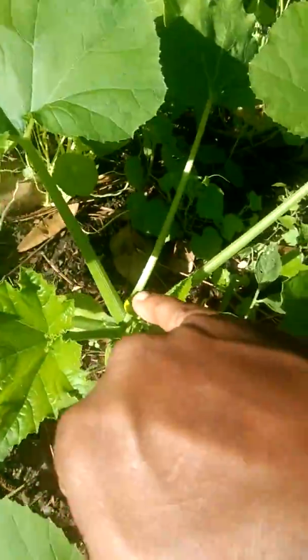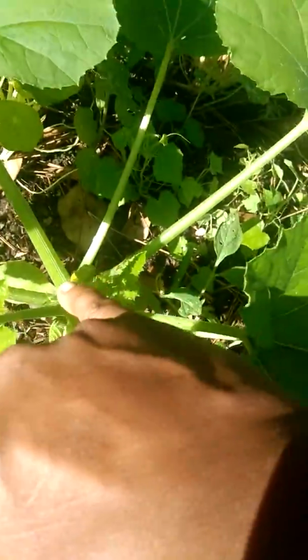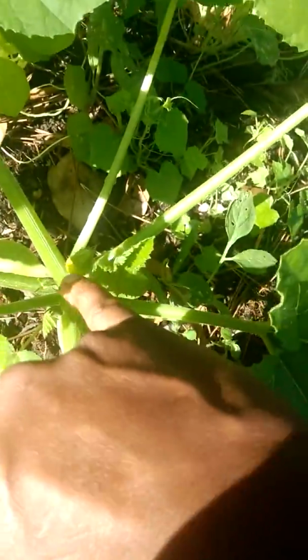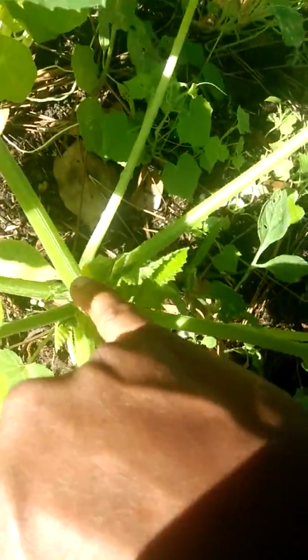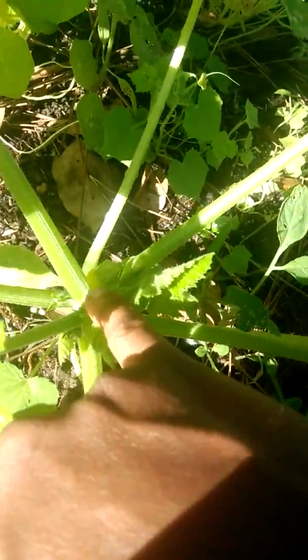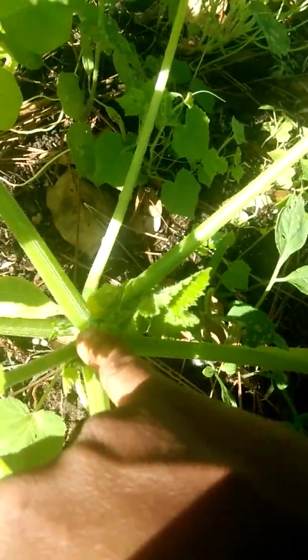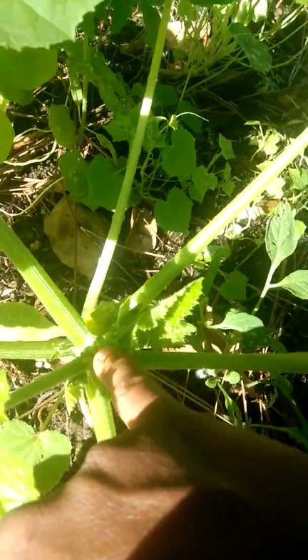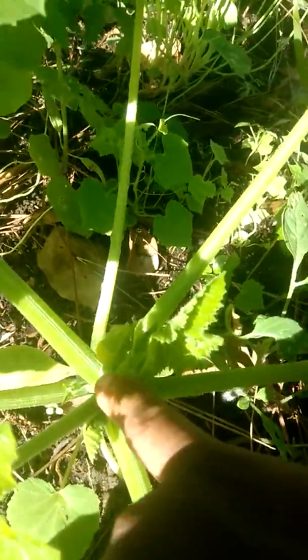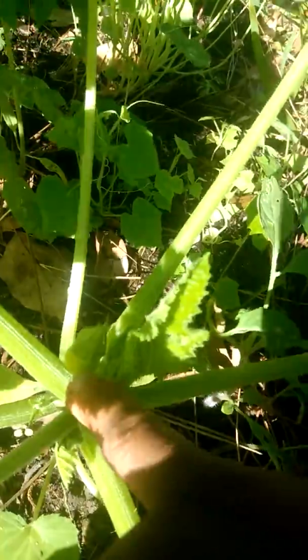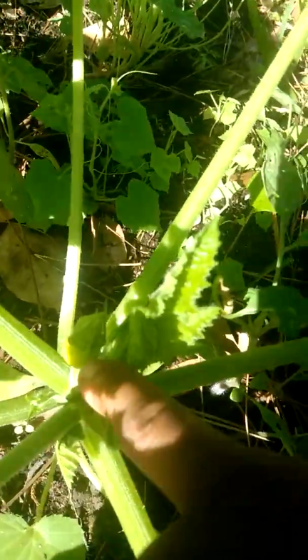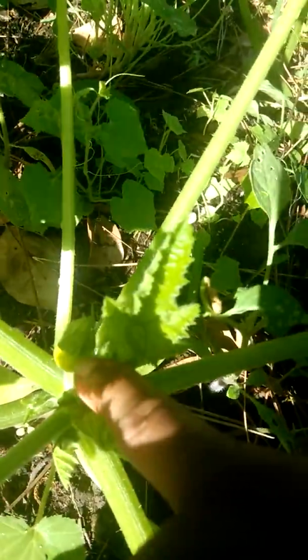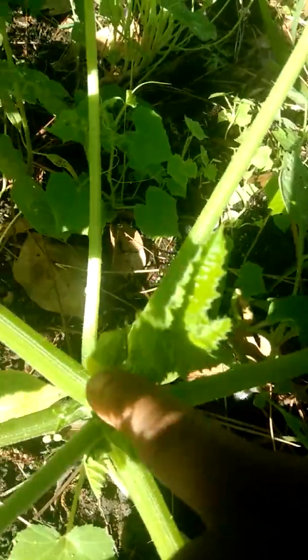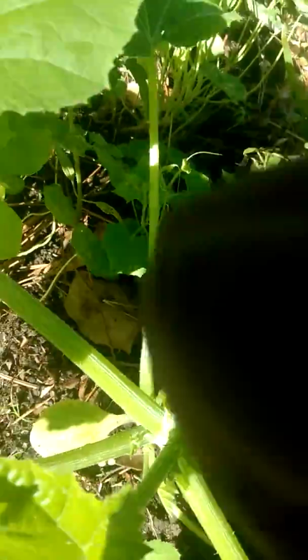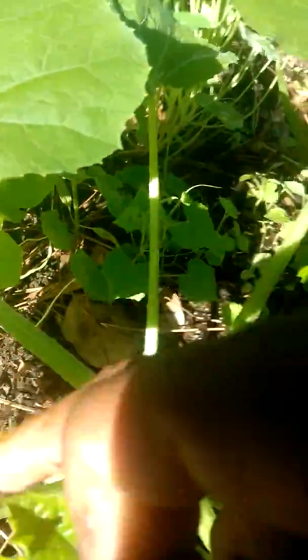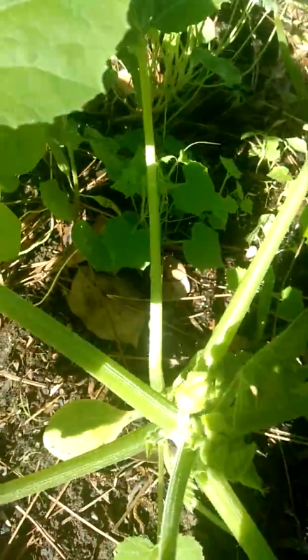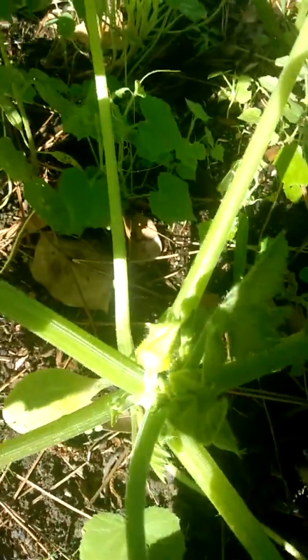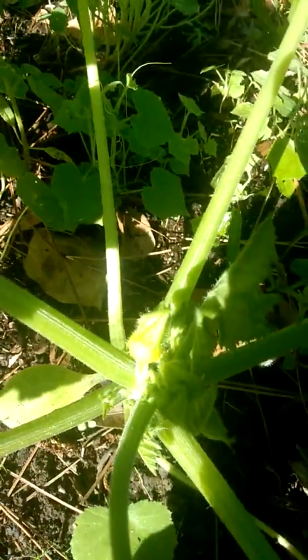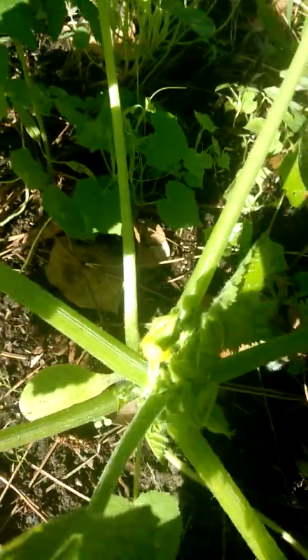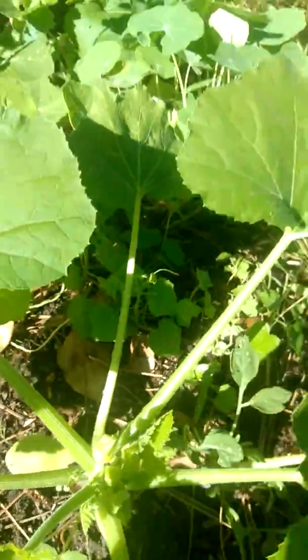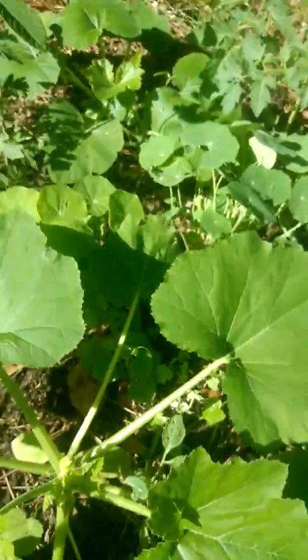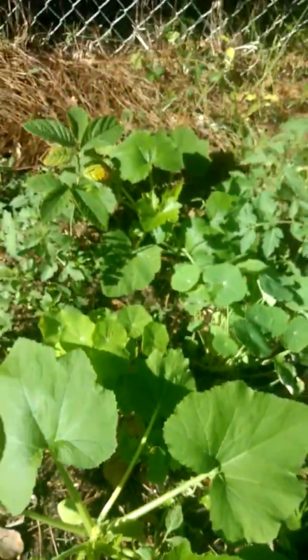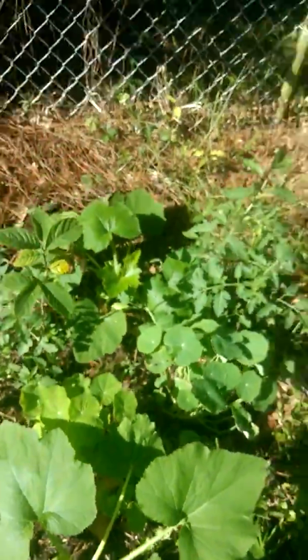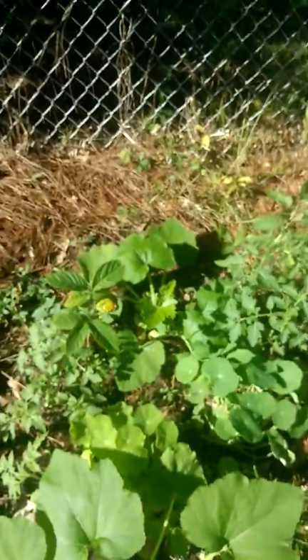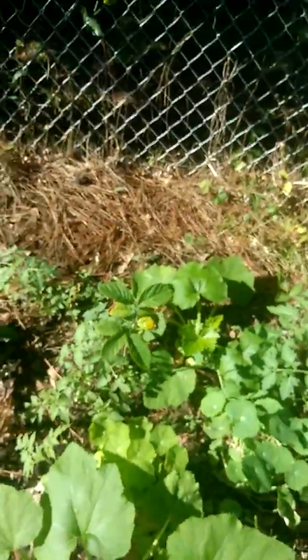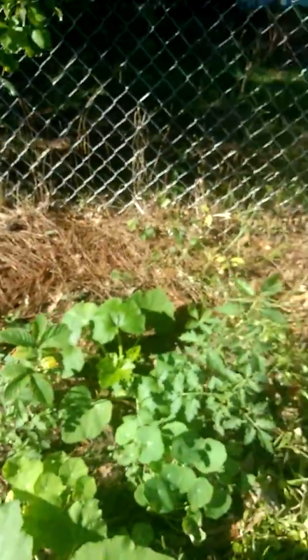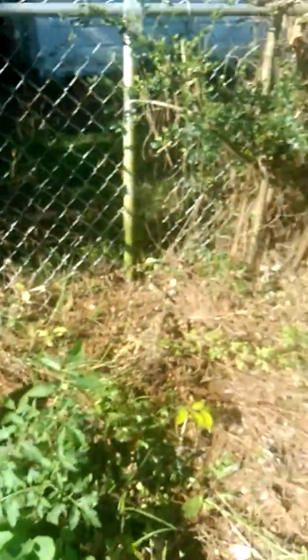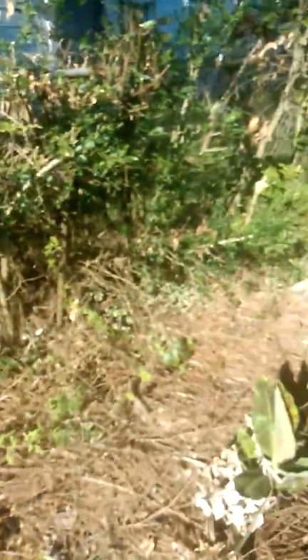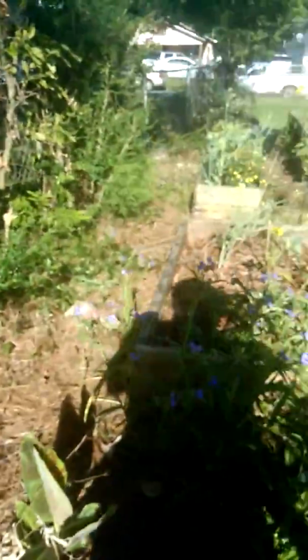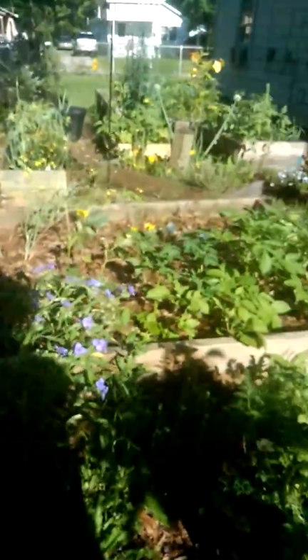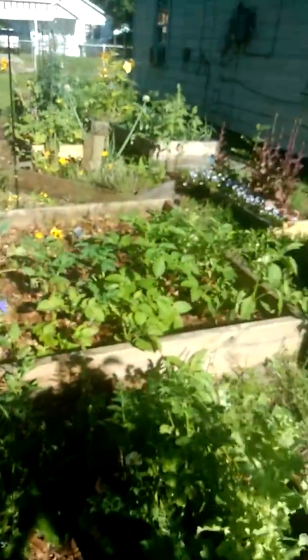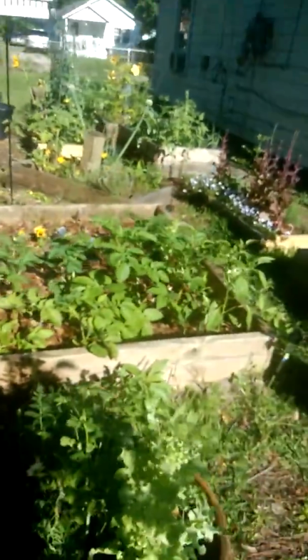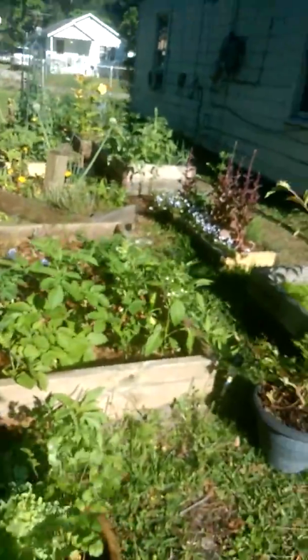This is just a pansy squash. There's a yellow squash coming on right there. I like it over here, I like it over in this spot. It's doing awesome.